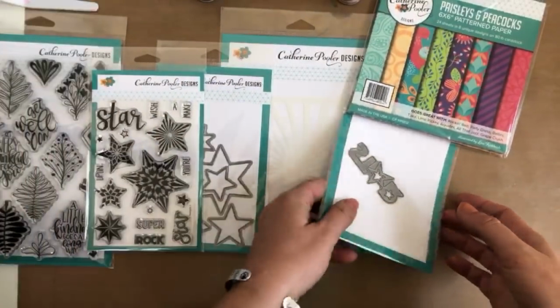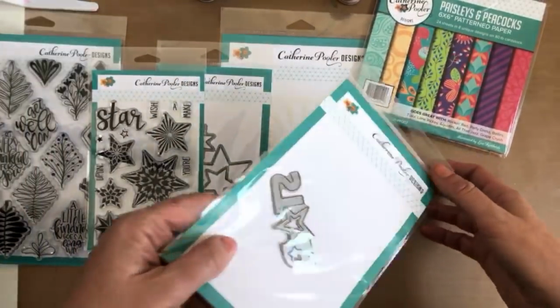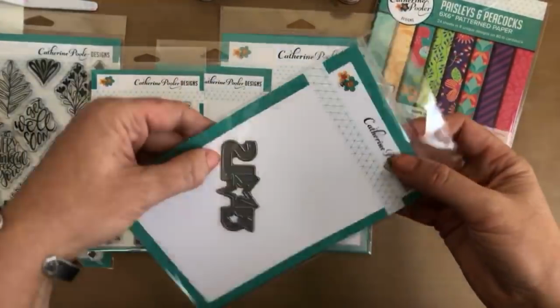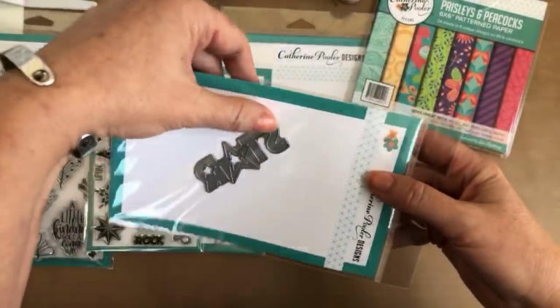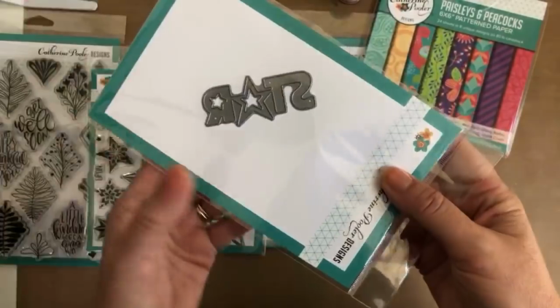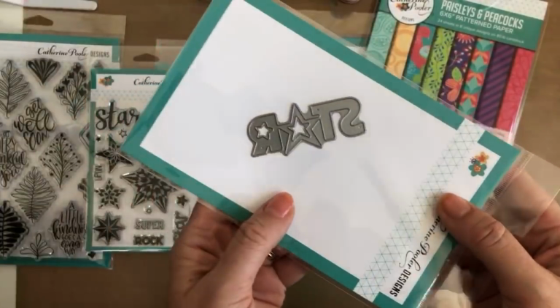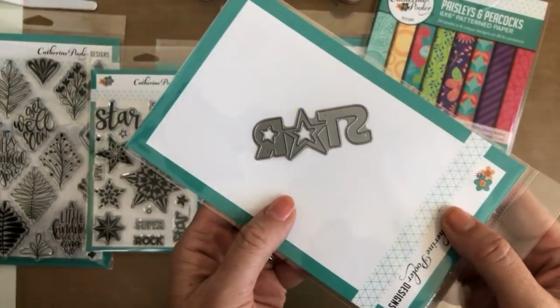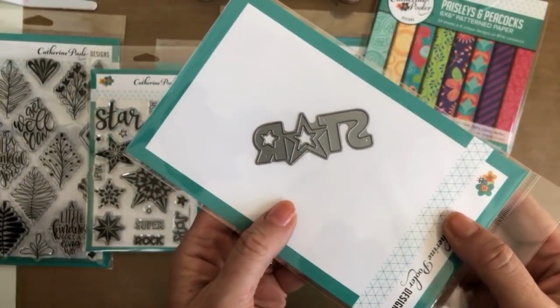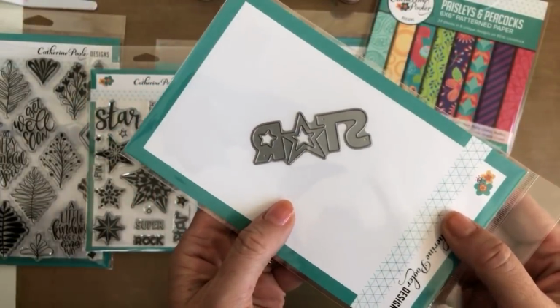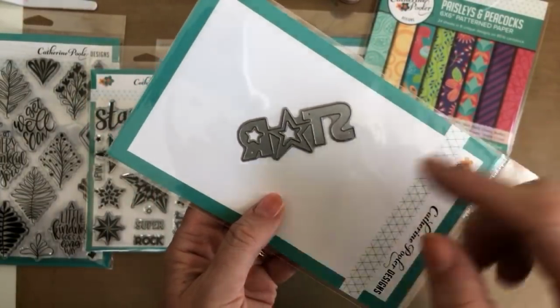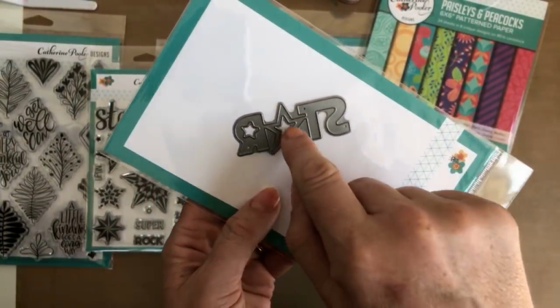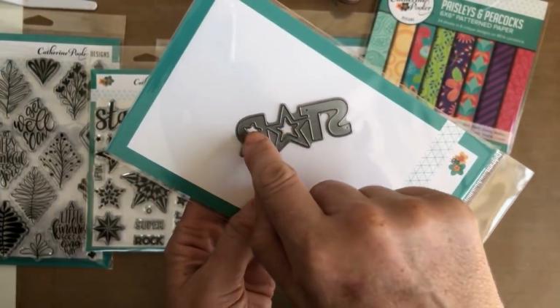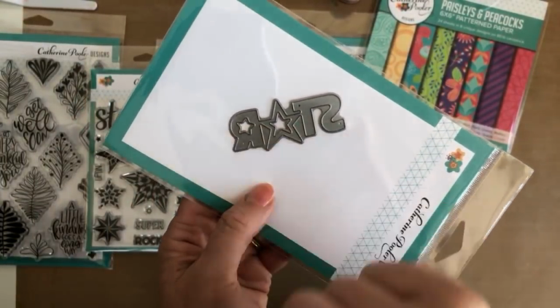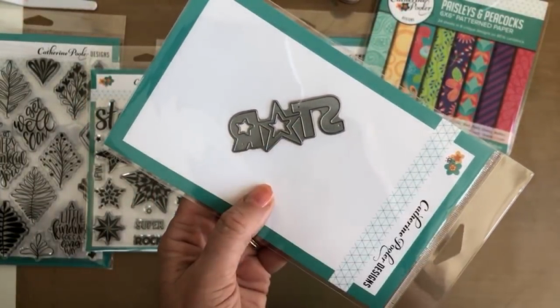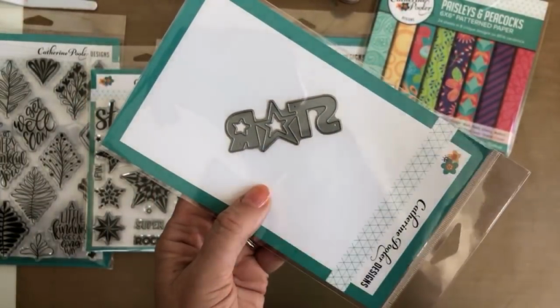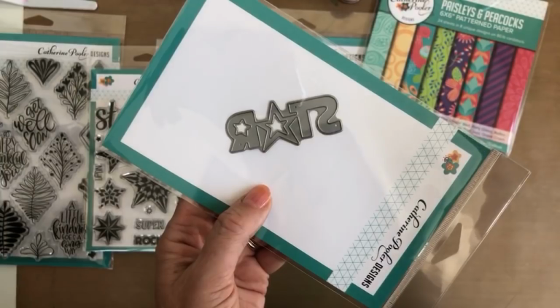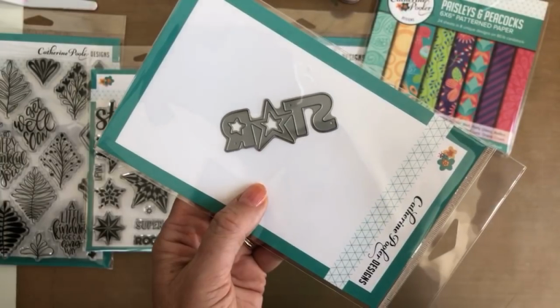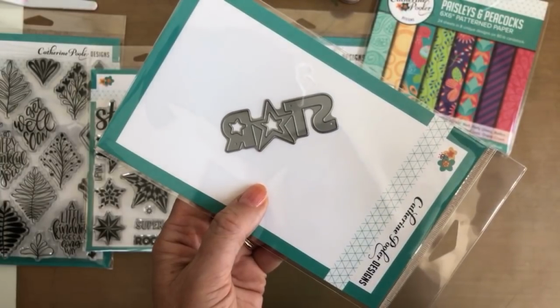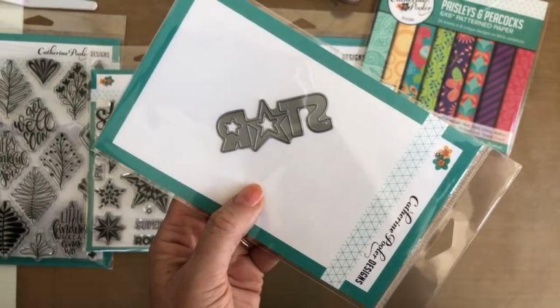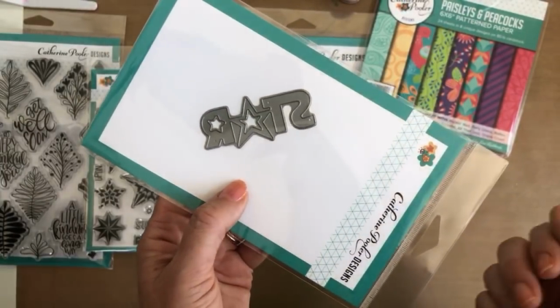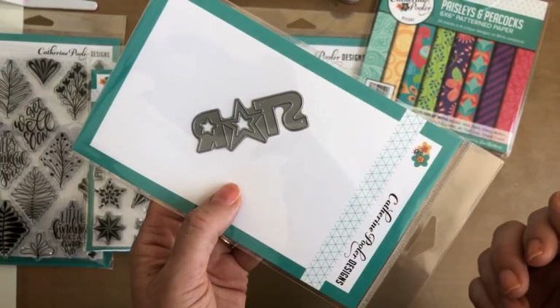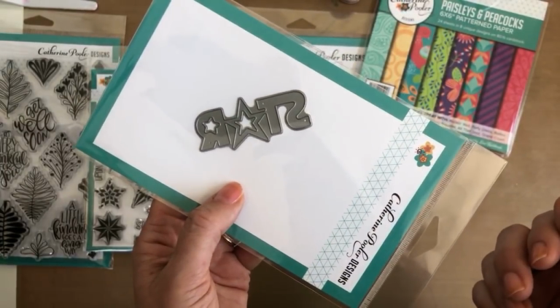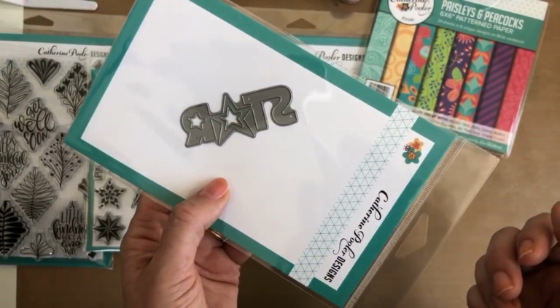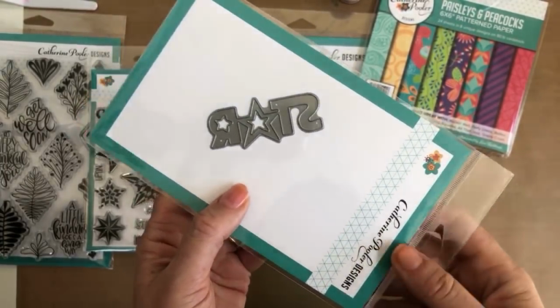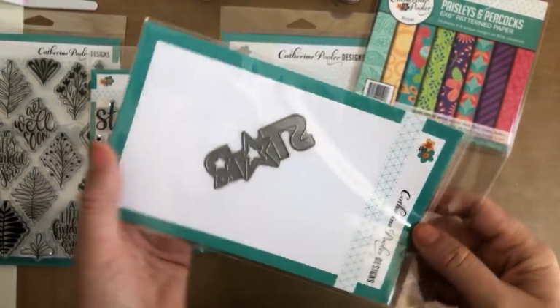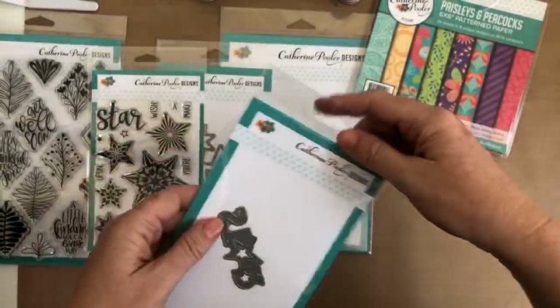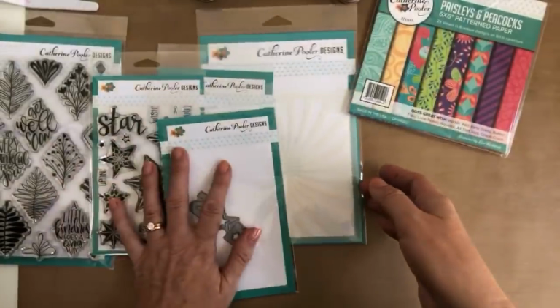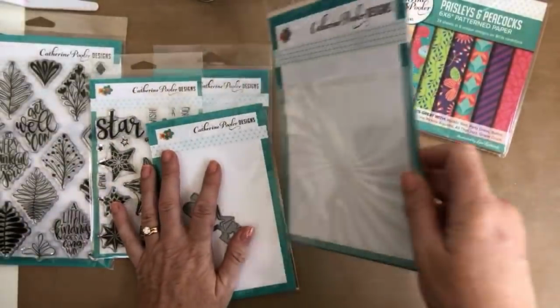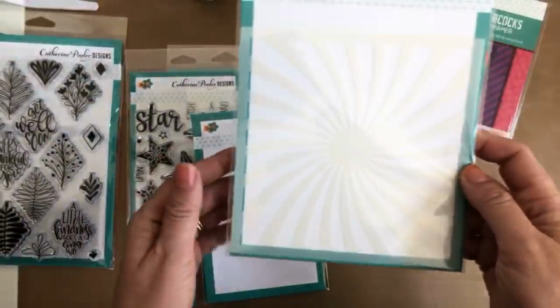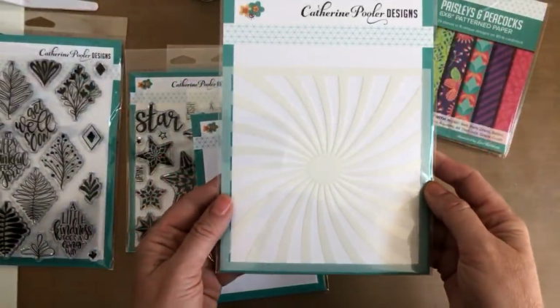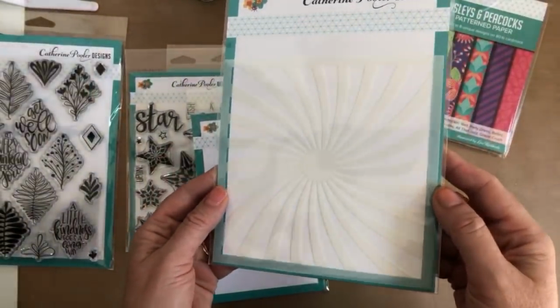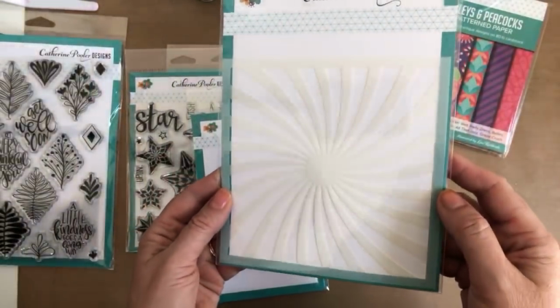Also coordinating with the set is this star die, which is really fun — it cuts out the stars for the openings and then you get a bonus little star. I love that die! And then we have our Twisted Sunburst Stencil.